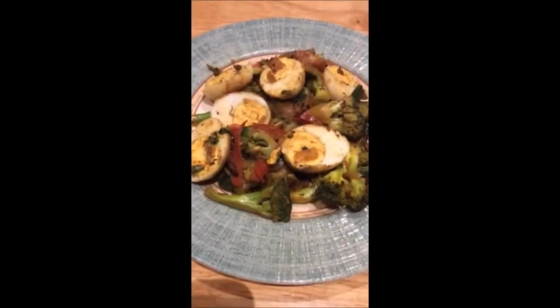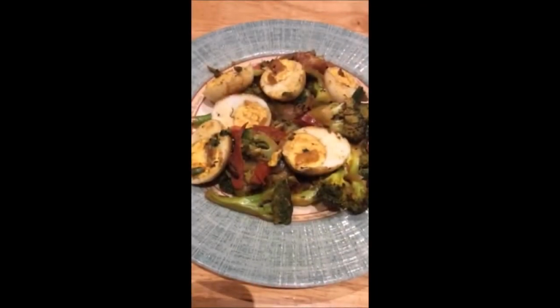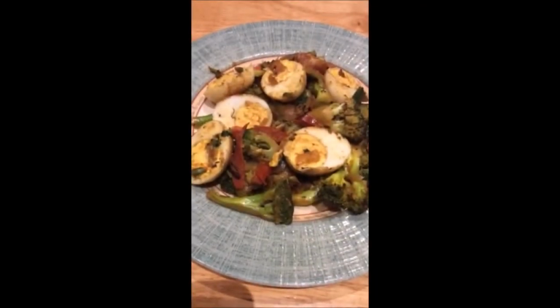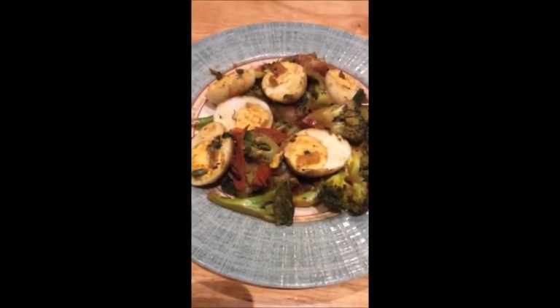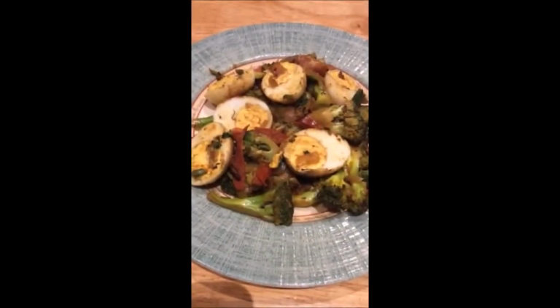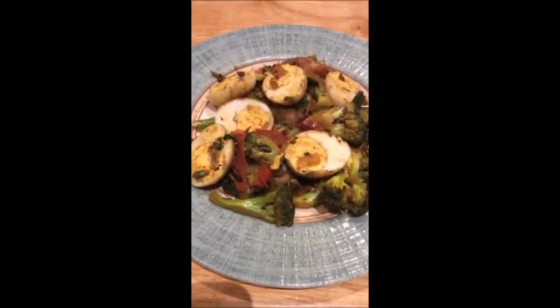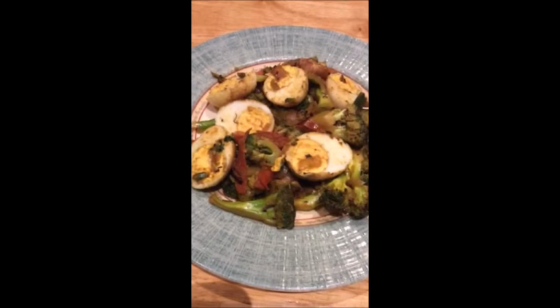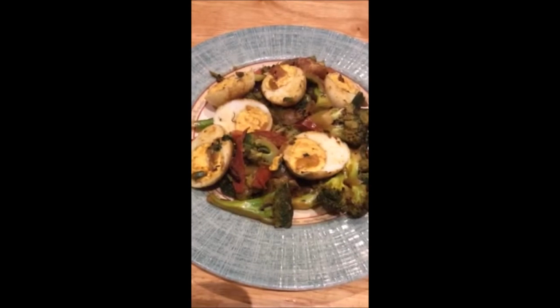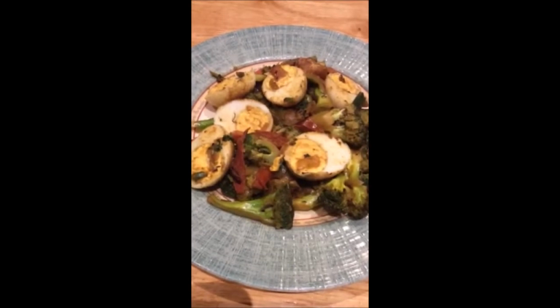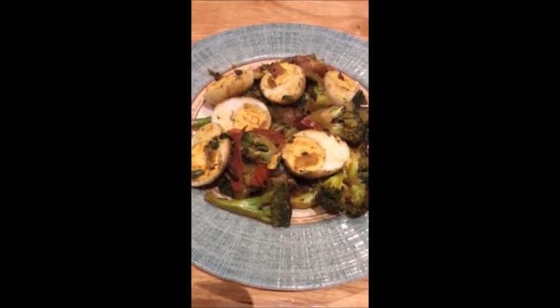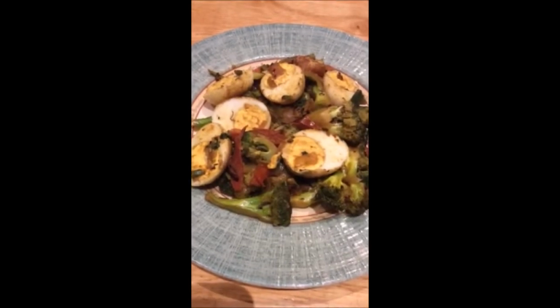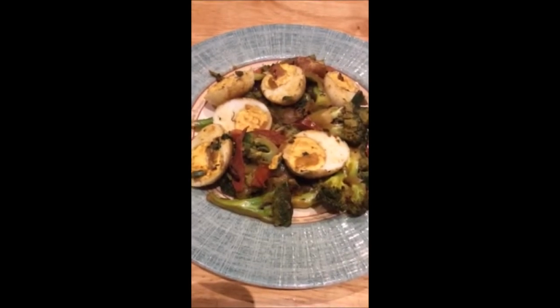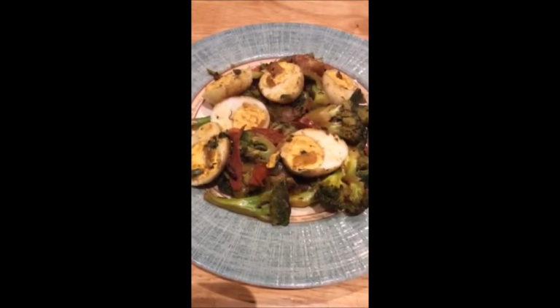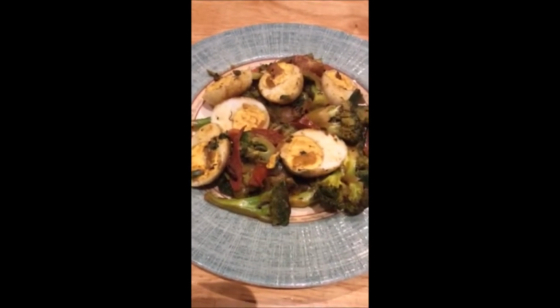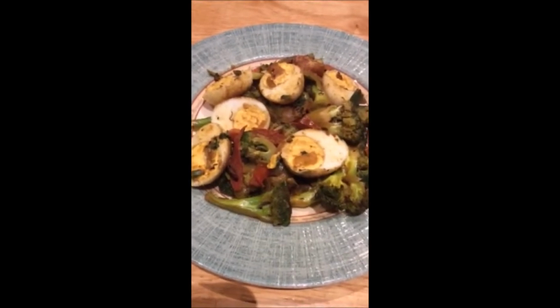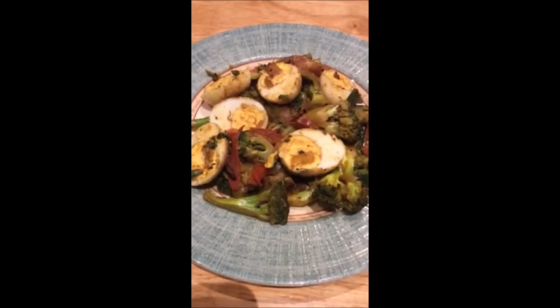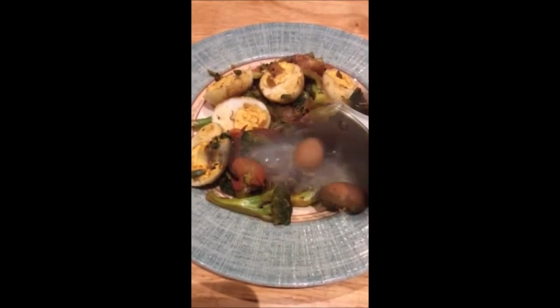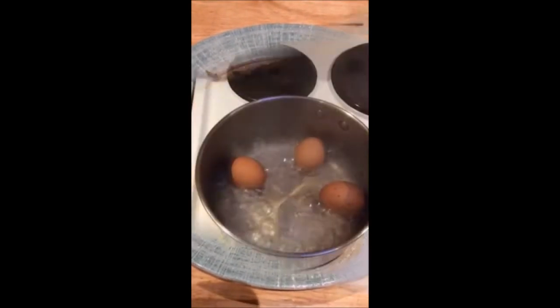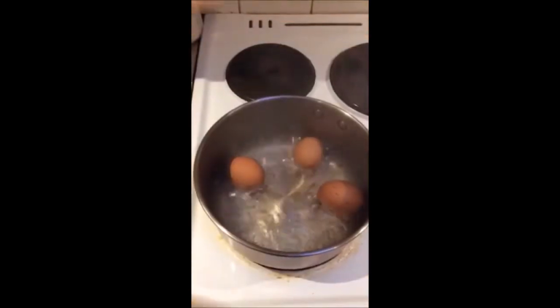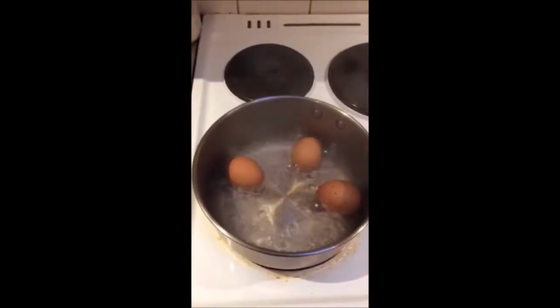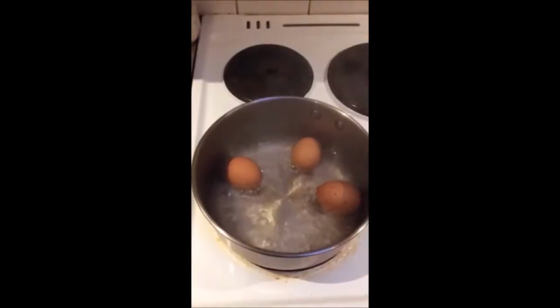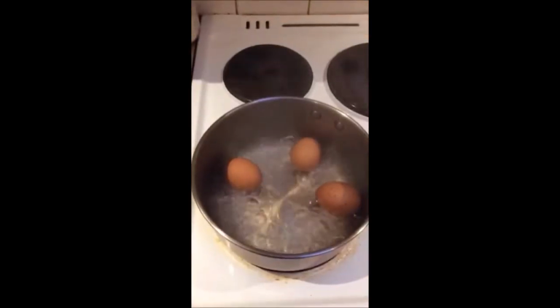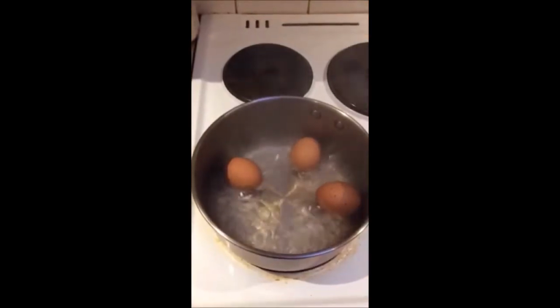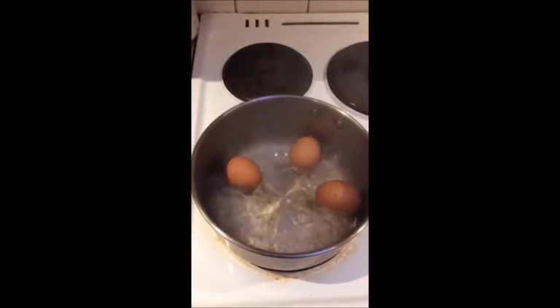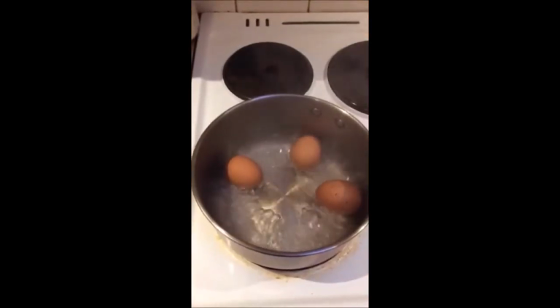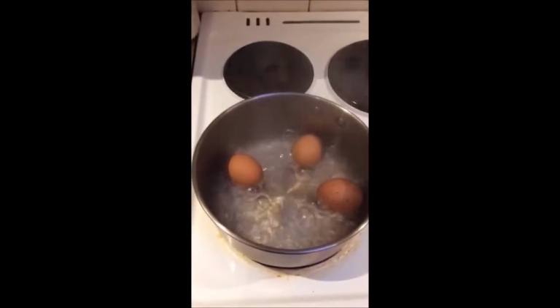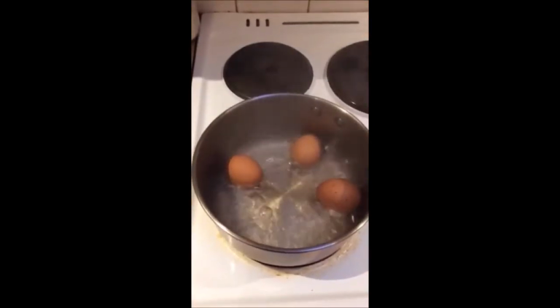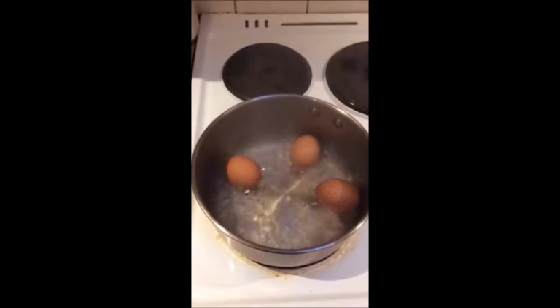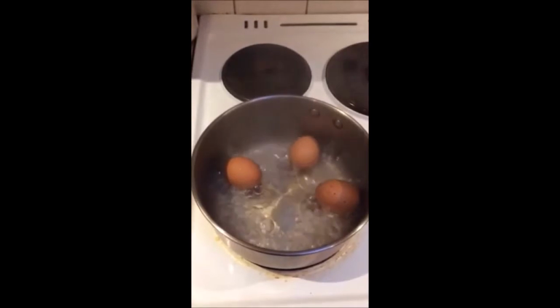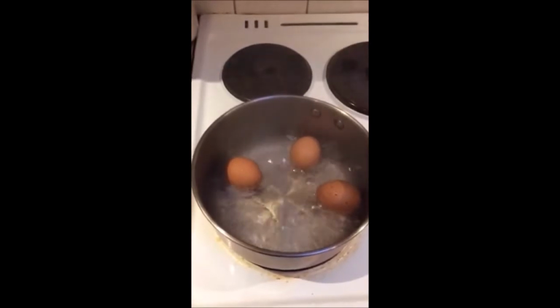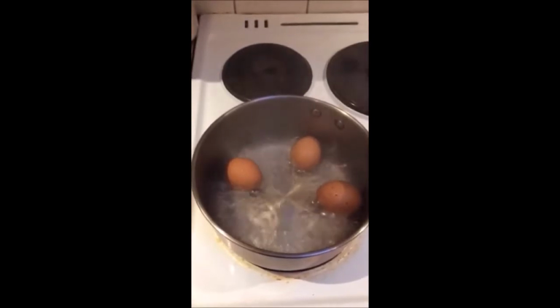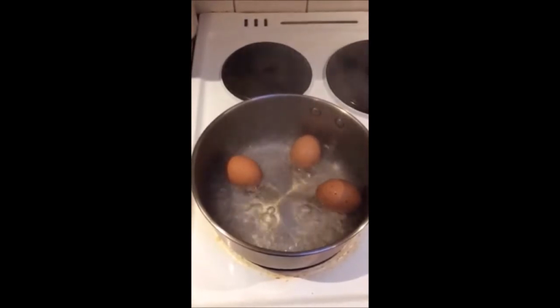Hi! Today I am going to show you how to make egg curry with broccoli. Go with the egg.